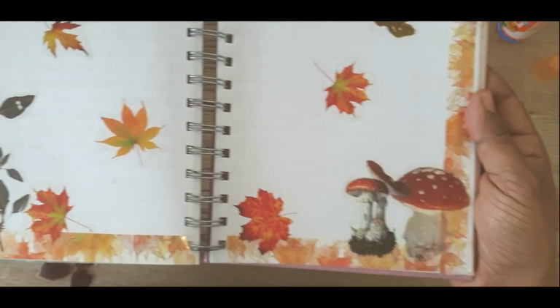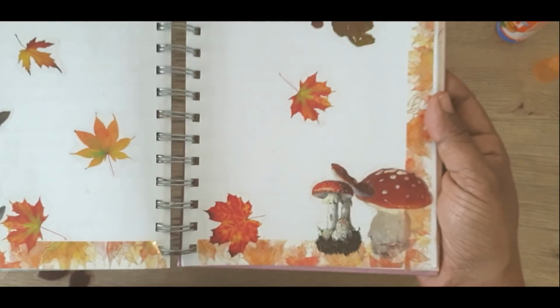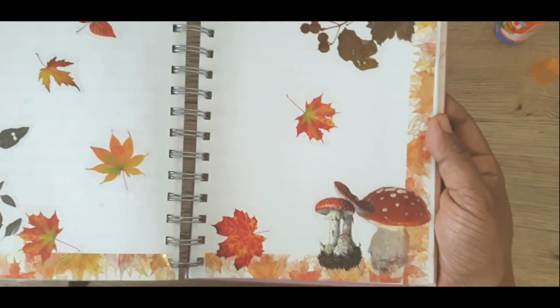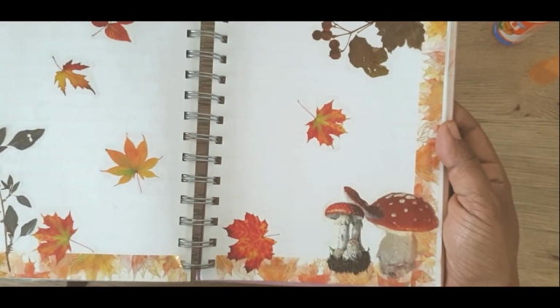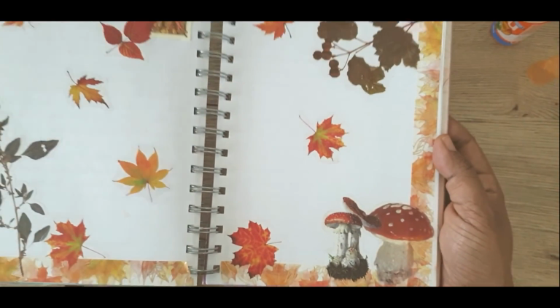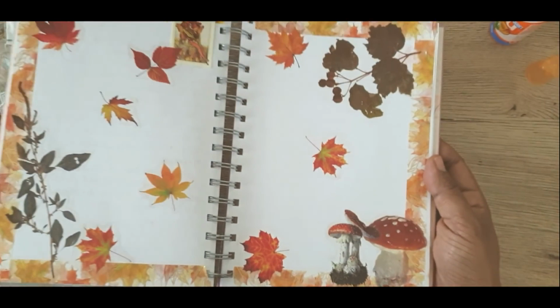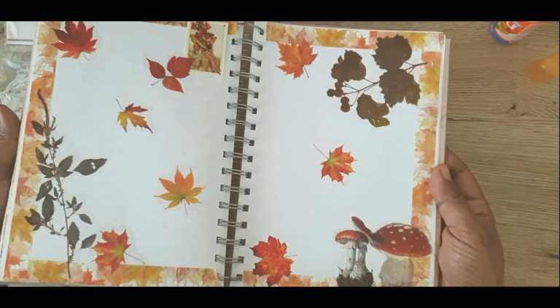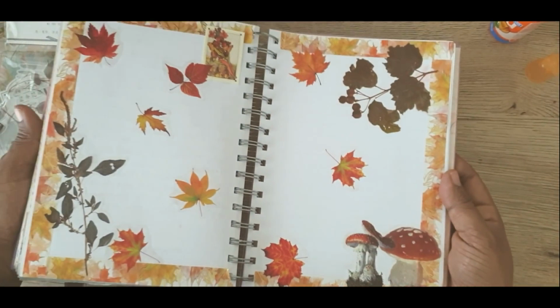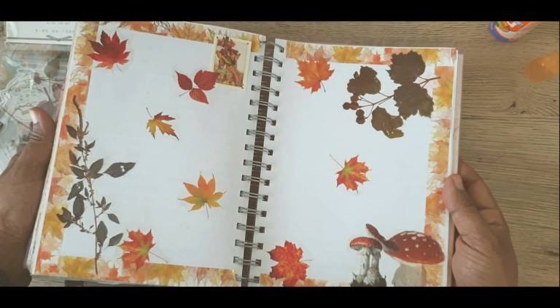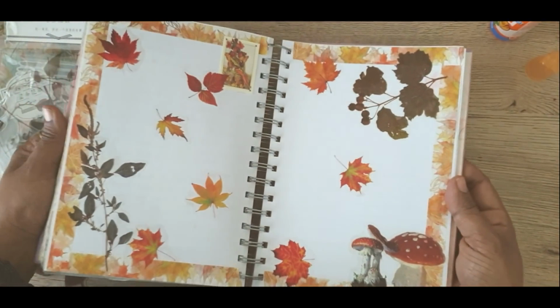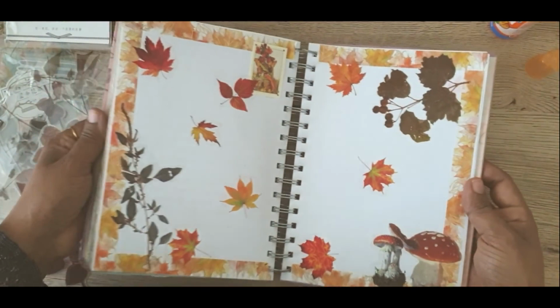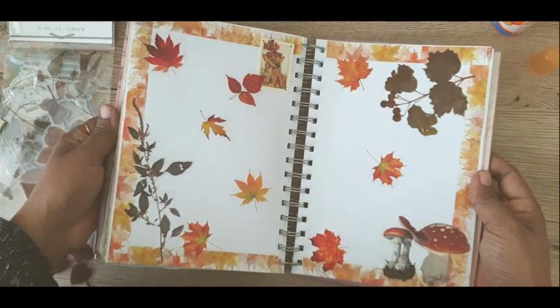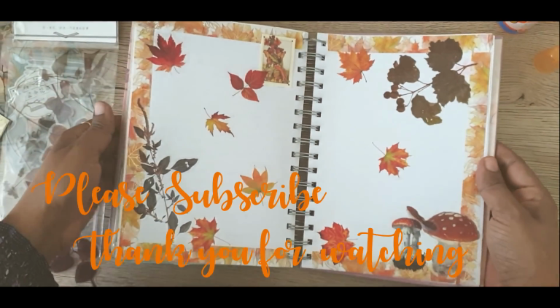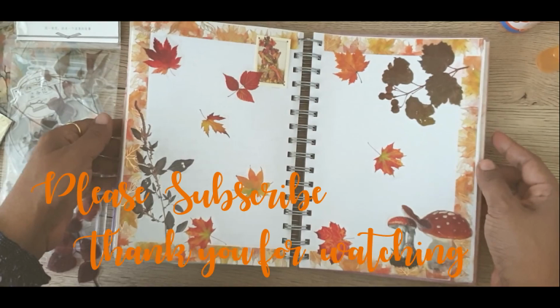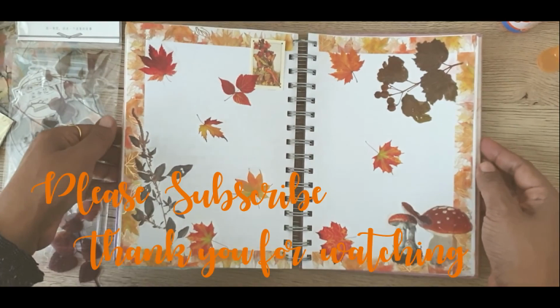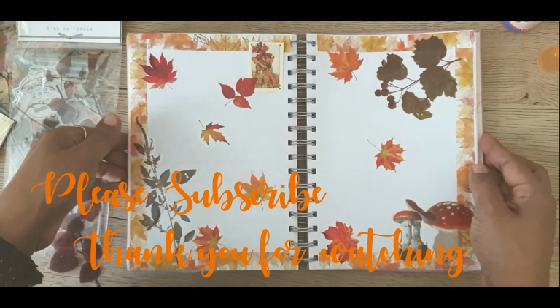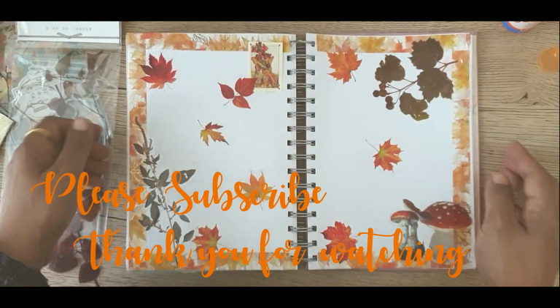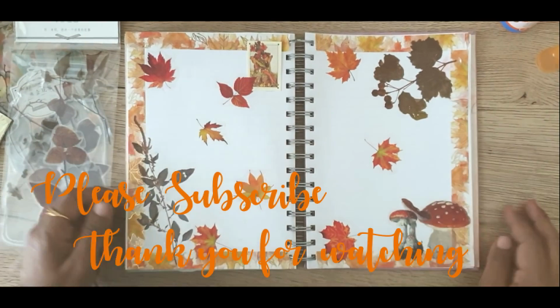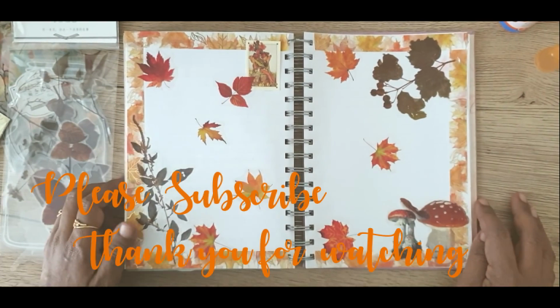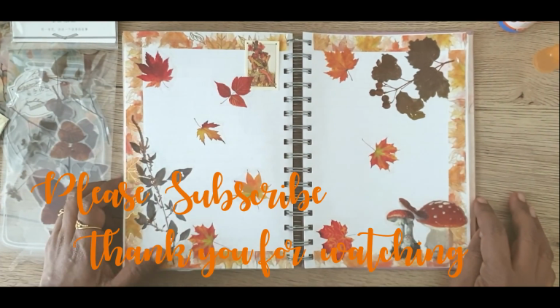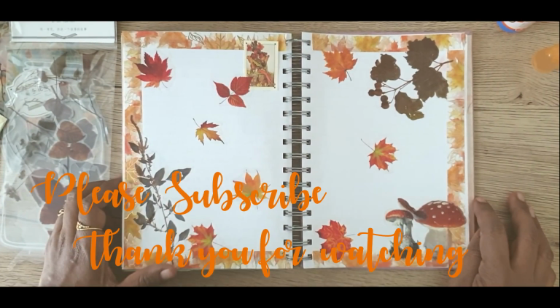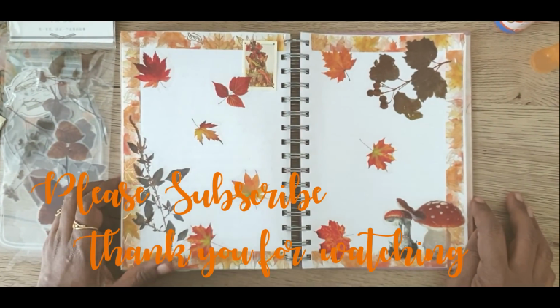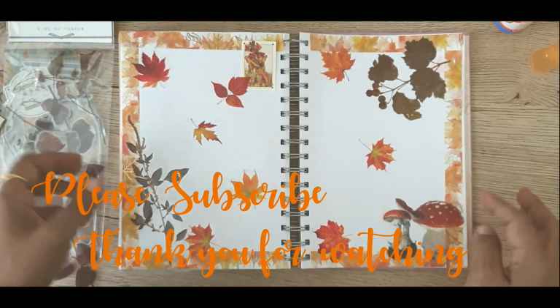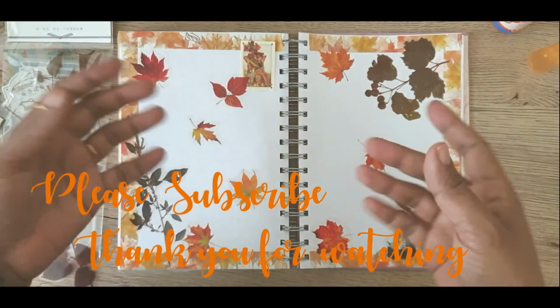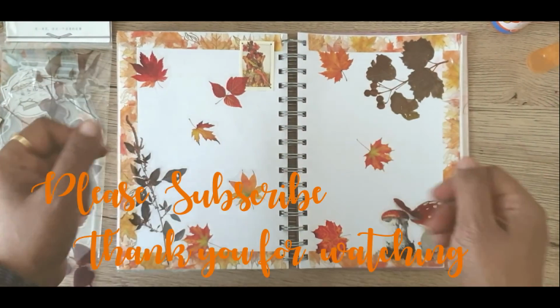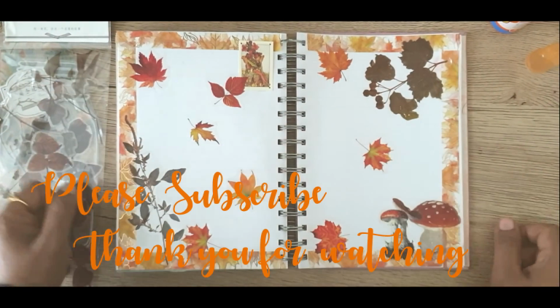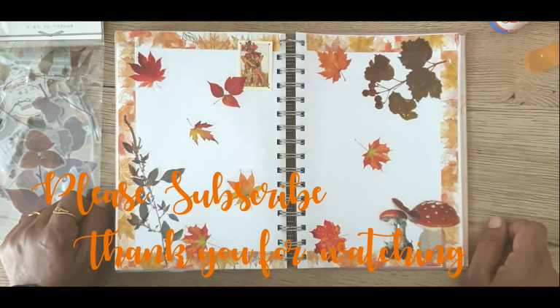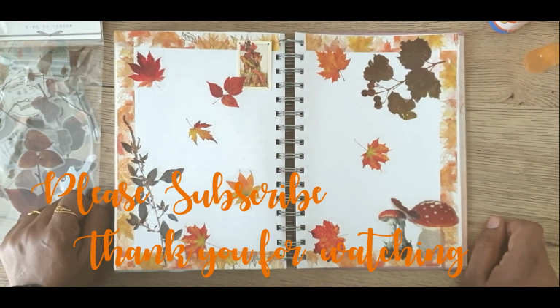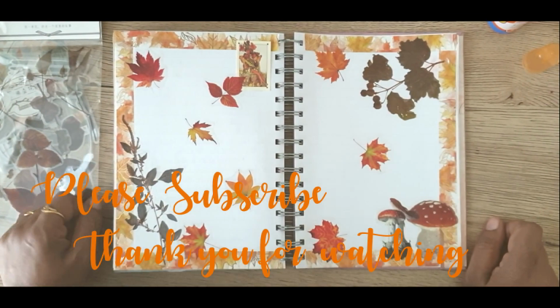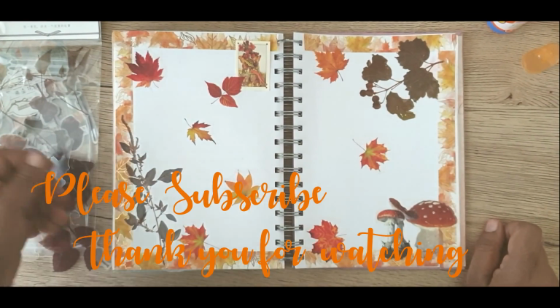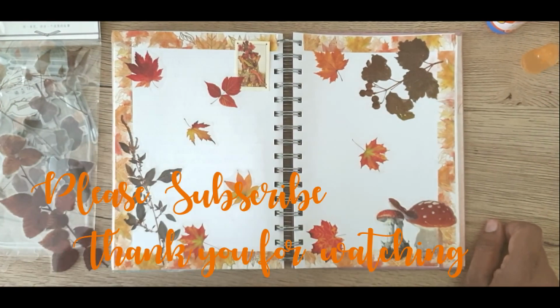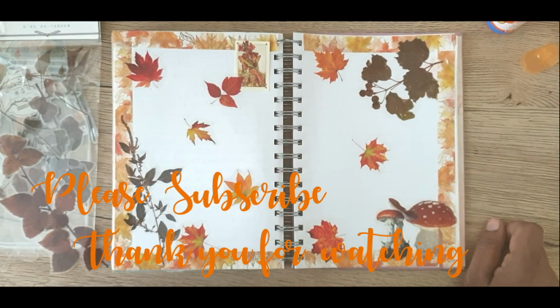I hope to do more videos like this, so if you're interested please join me by liking, commenting and subscribing to my channel. That's it from the Exotic Journalista — thank you!